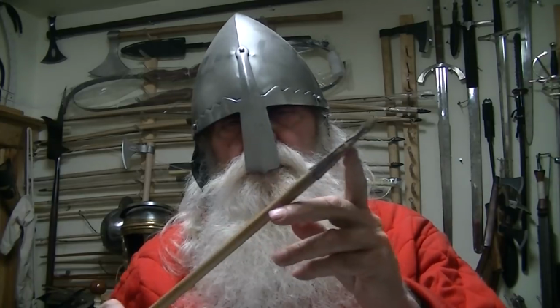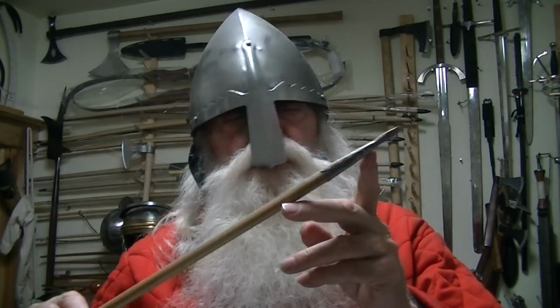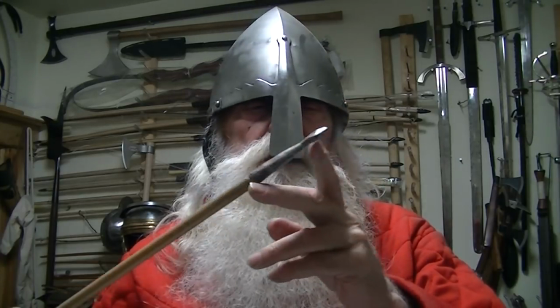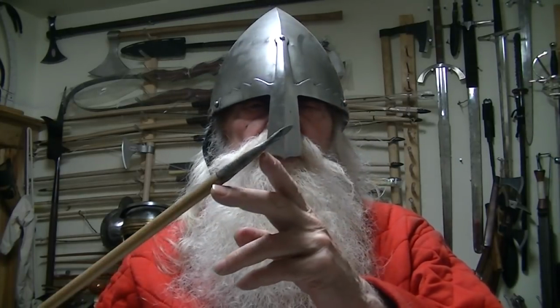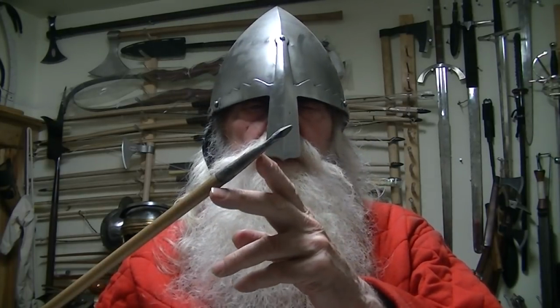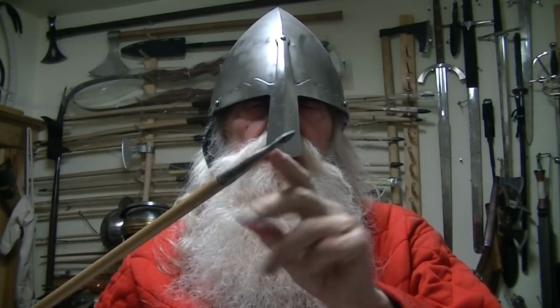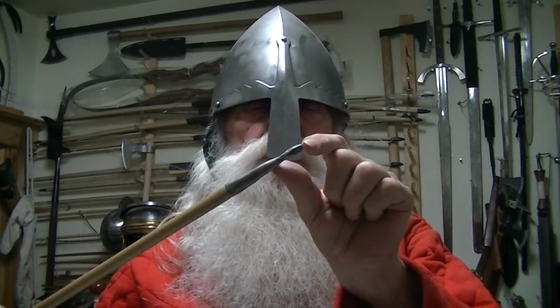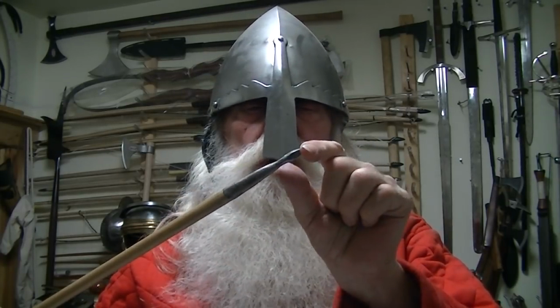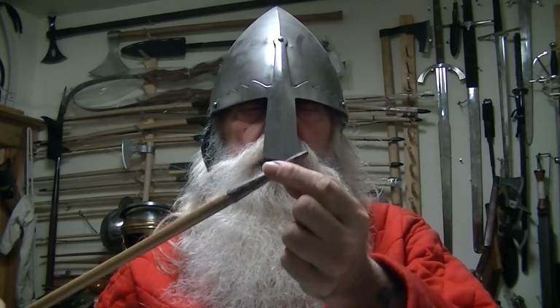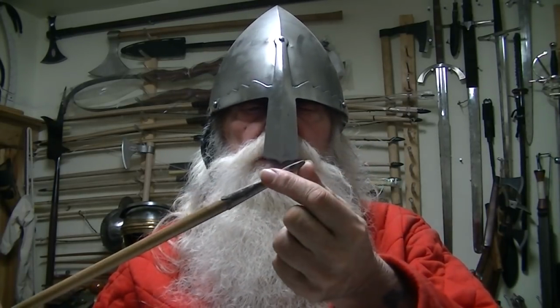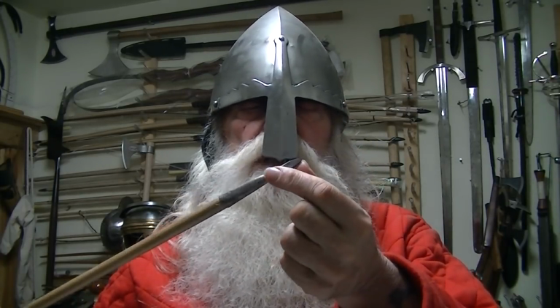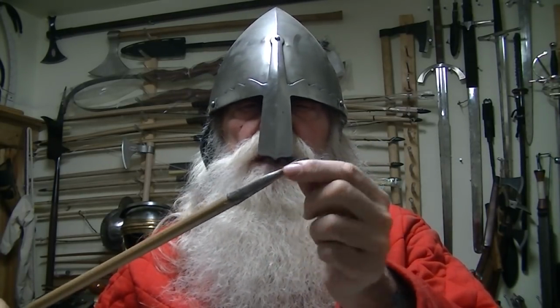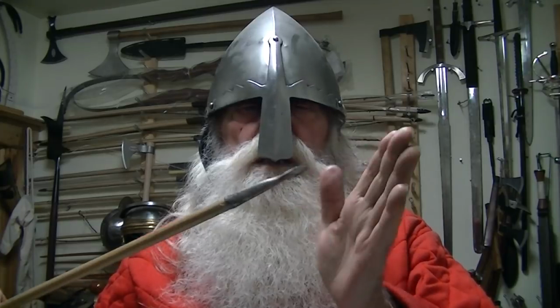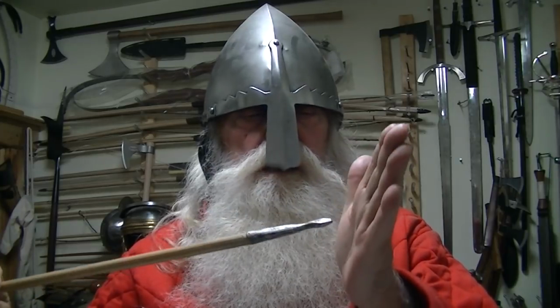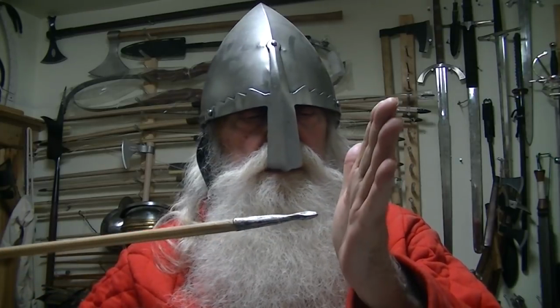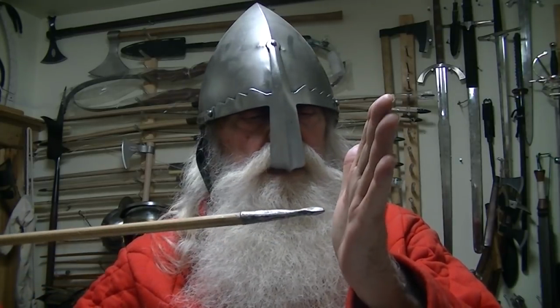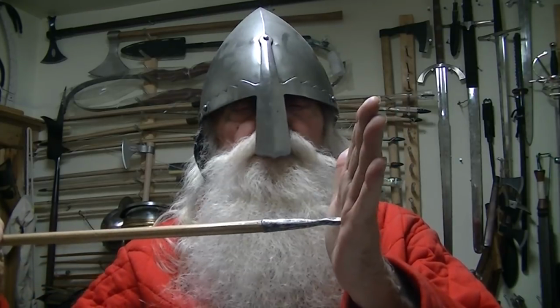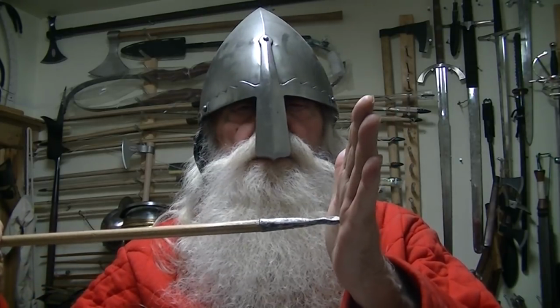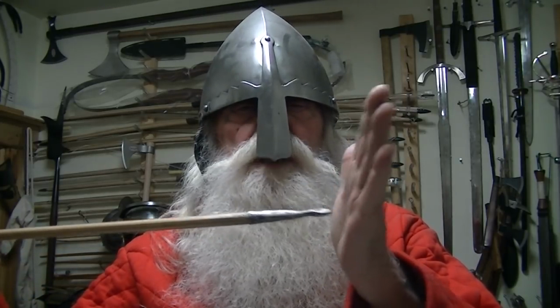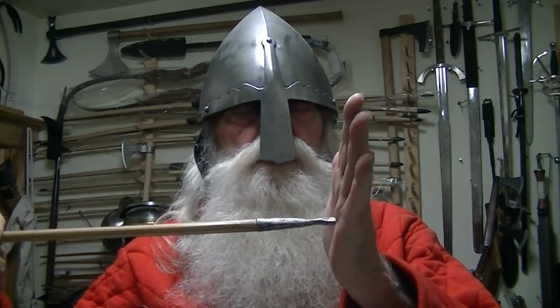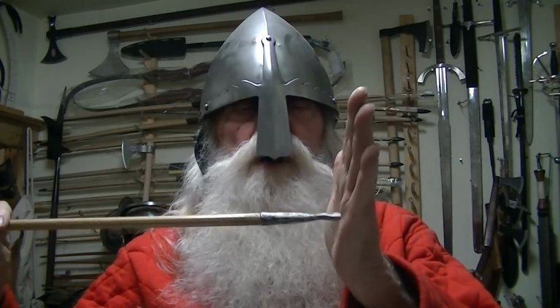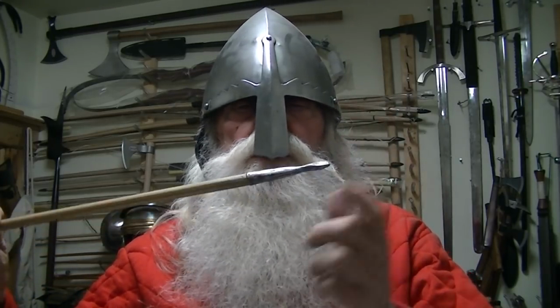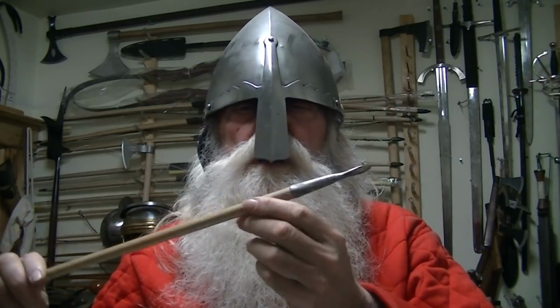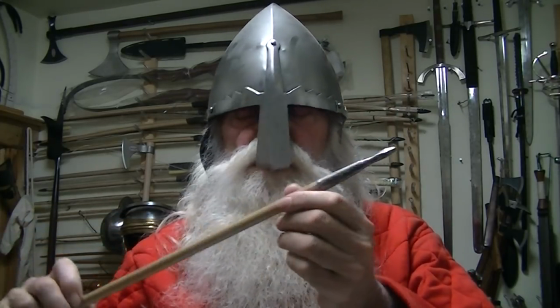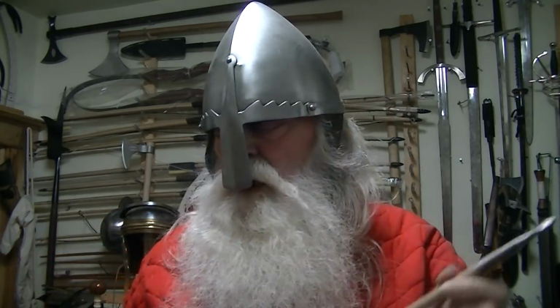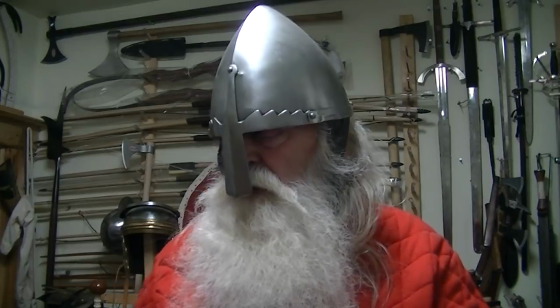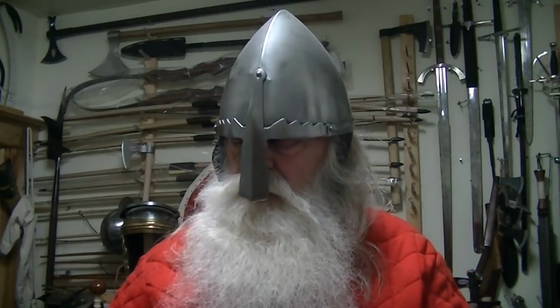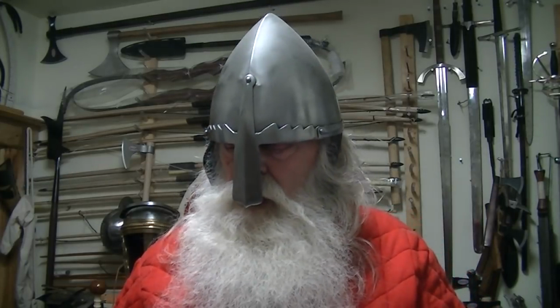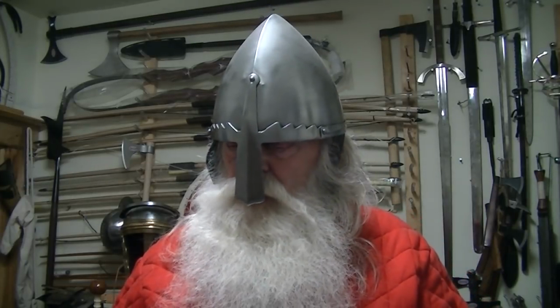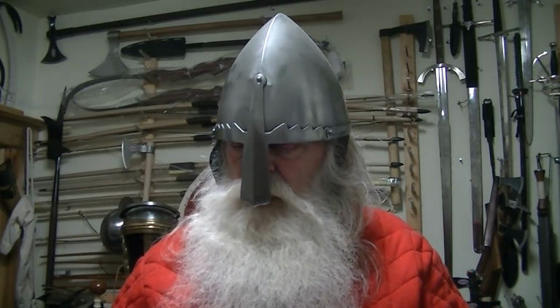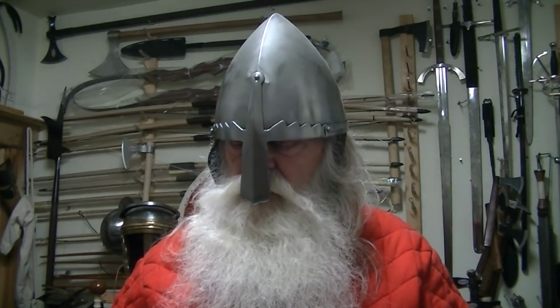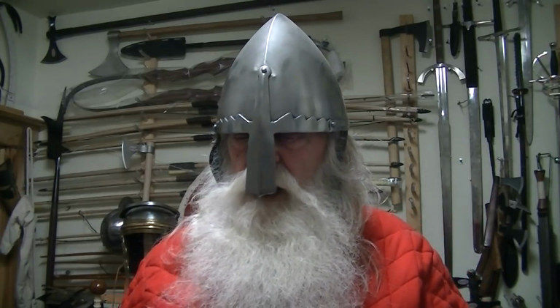This here is your typical short bodkin. It's short like that, like a chisel, so that it will chop into a piece of plate. That's a little bit on some arrows.